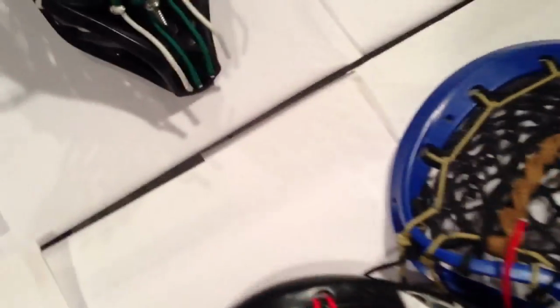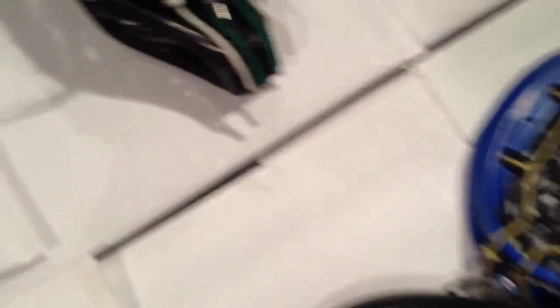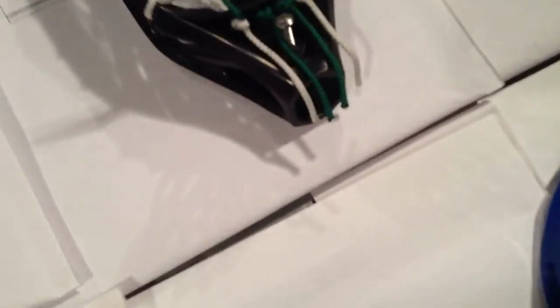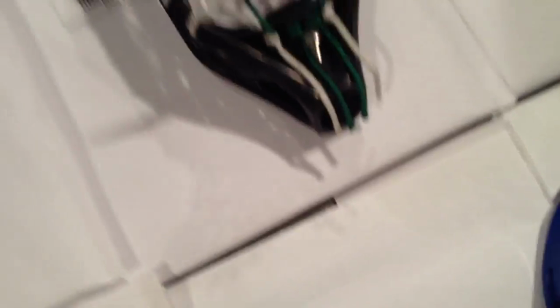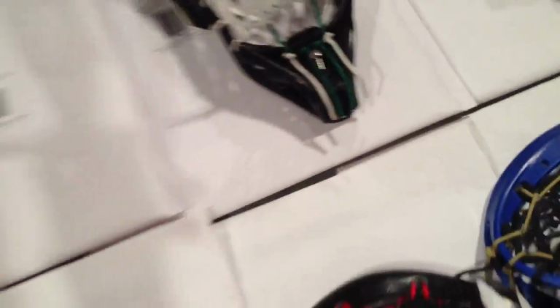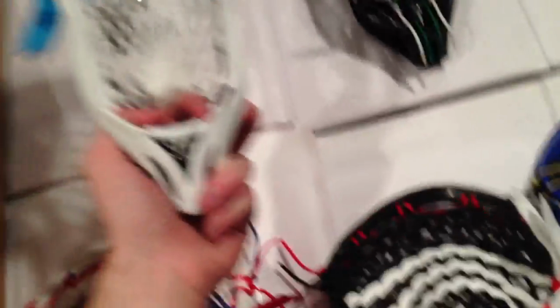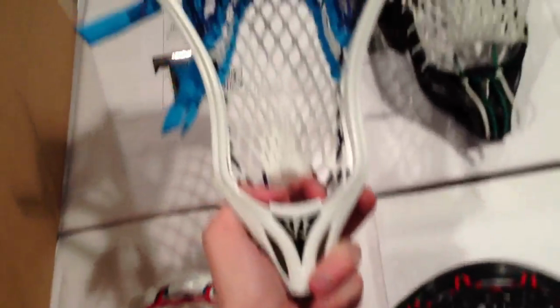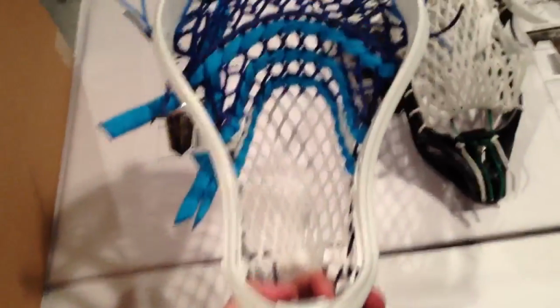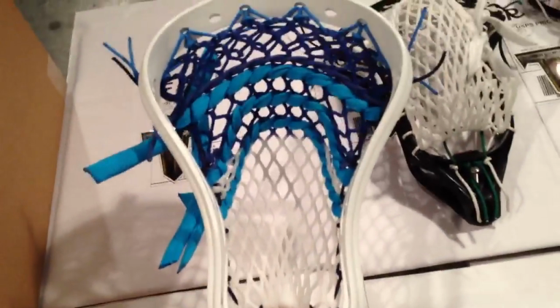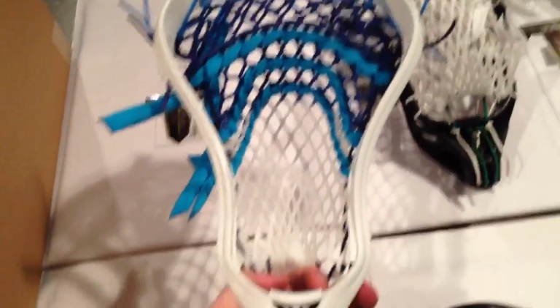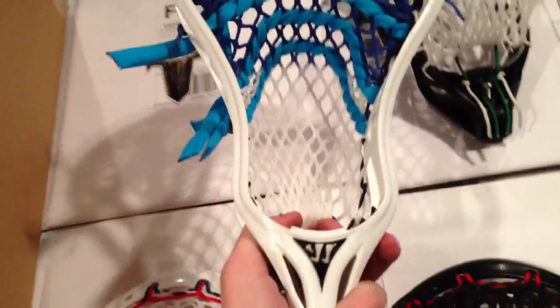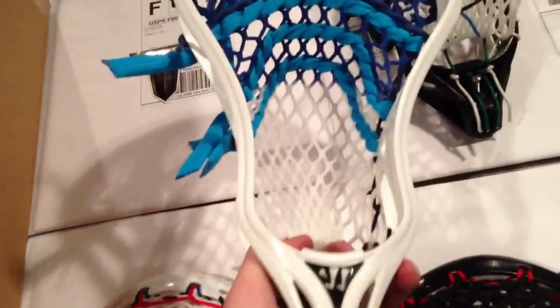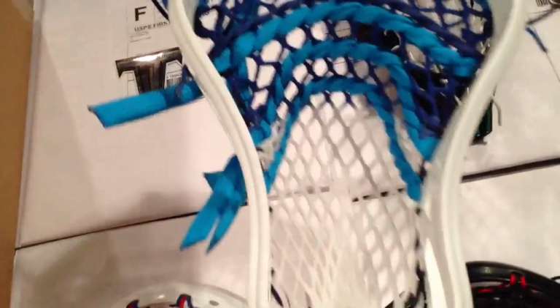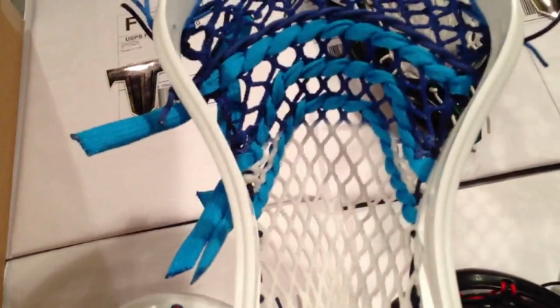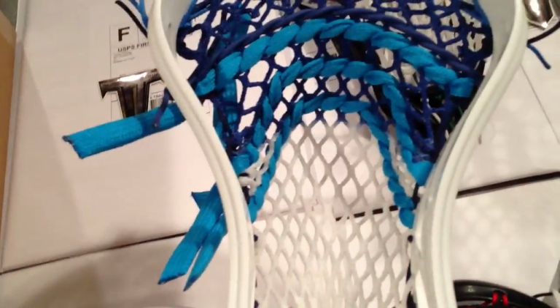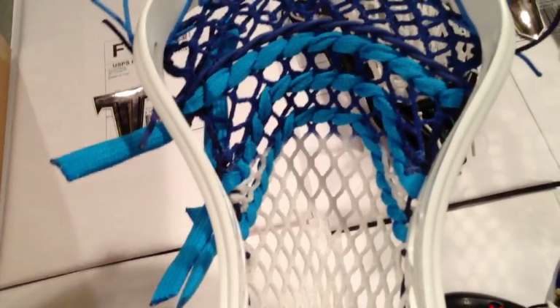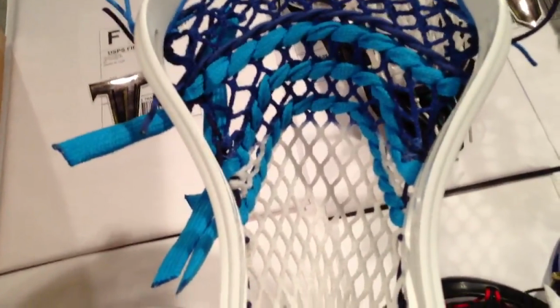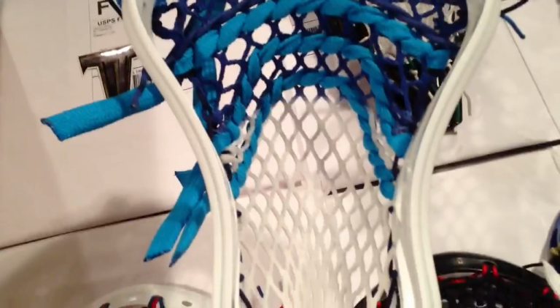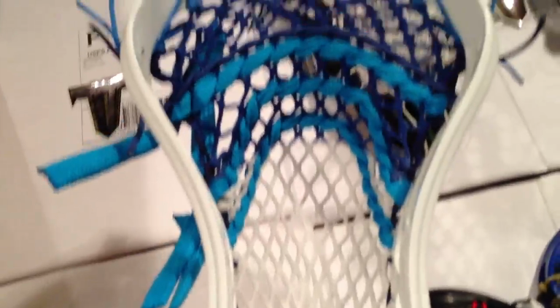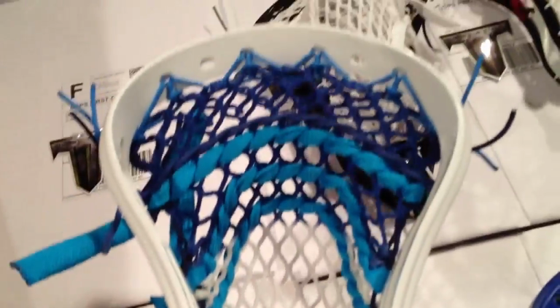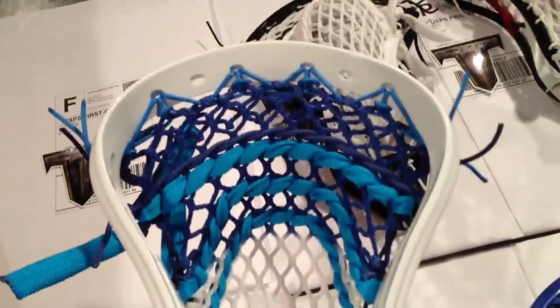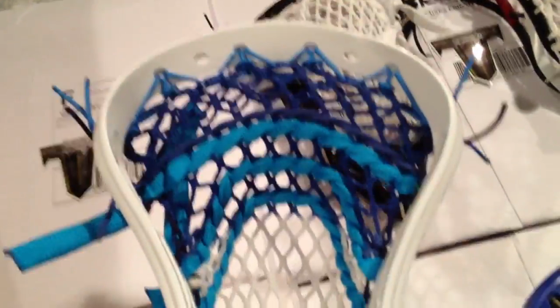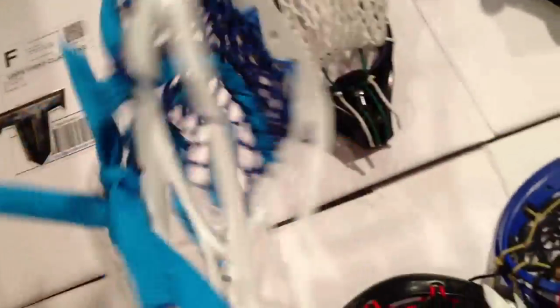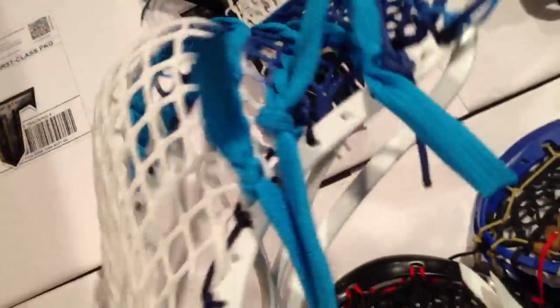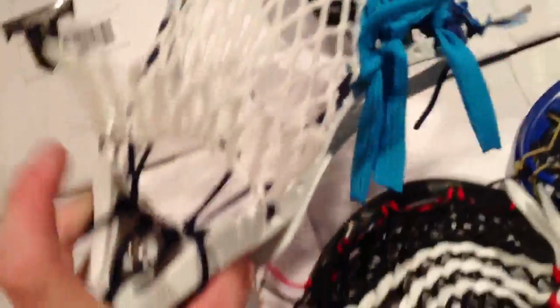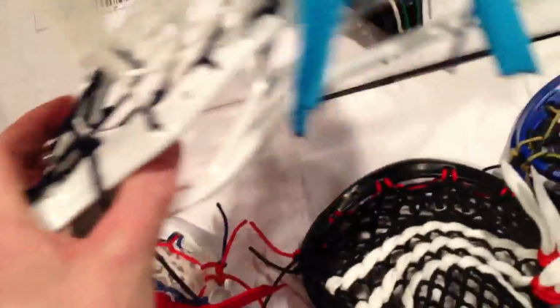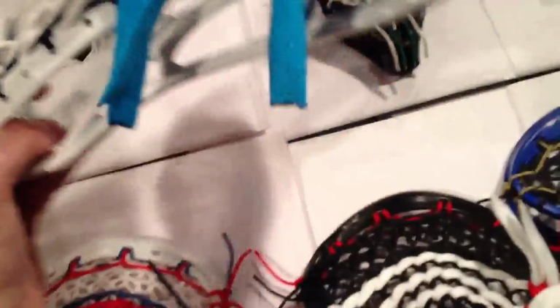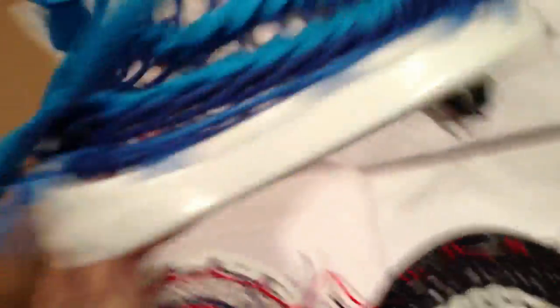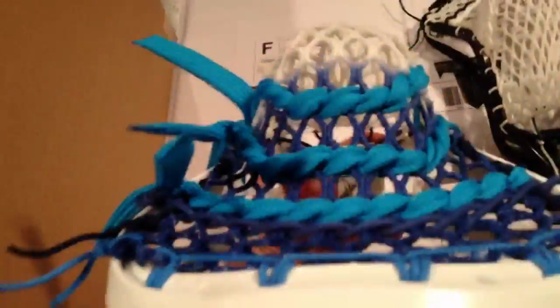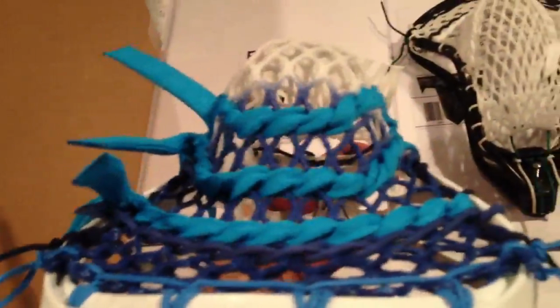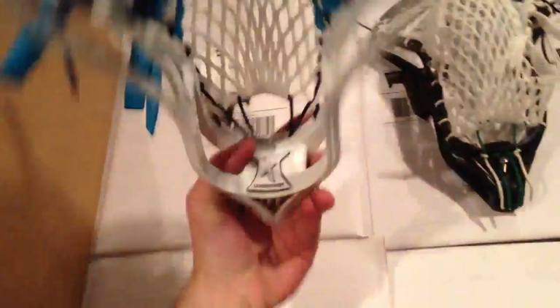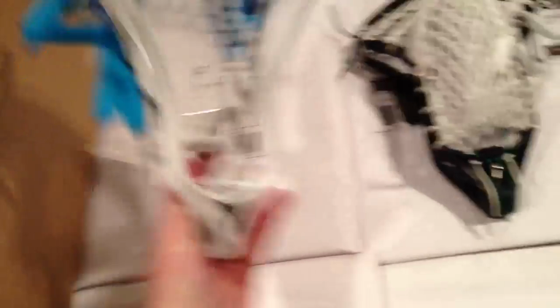First up we have Colin and he's got an Evo 3X with the King Pocket. It's a really cool colorway — he did a royal fade with some neon blue stringing and some Carolina and some Navy with the King Pocket. Really, really nice.